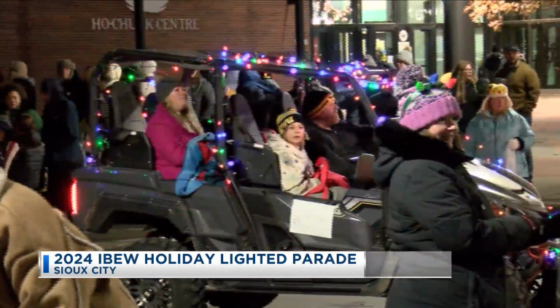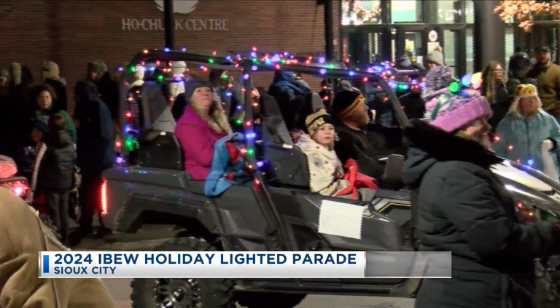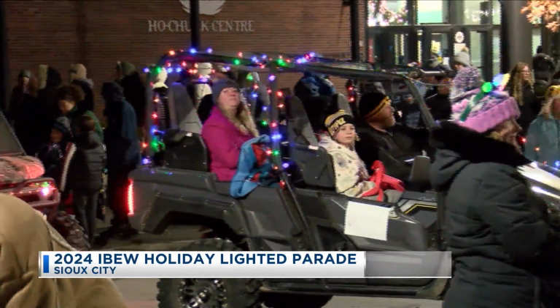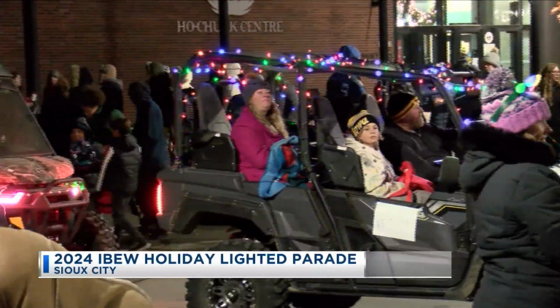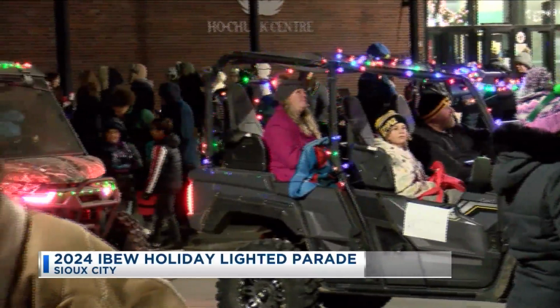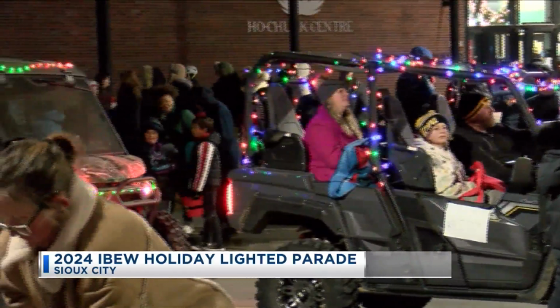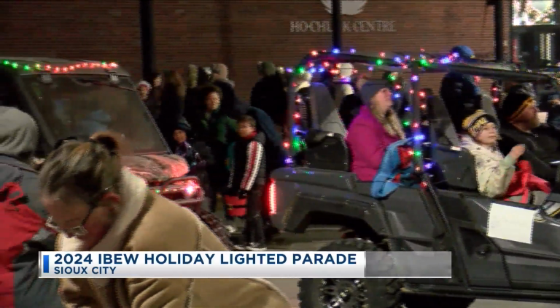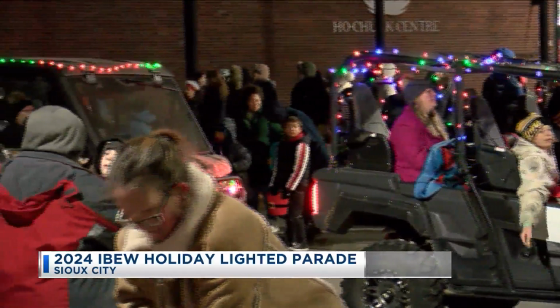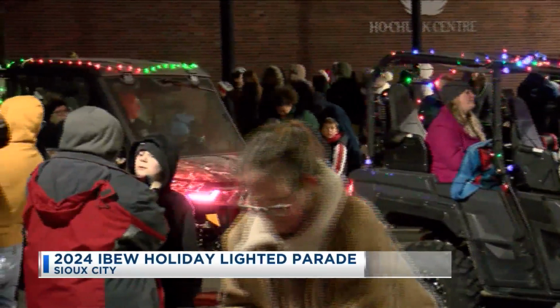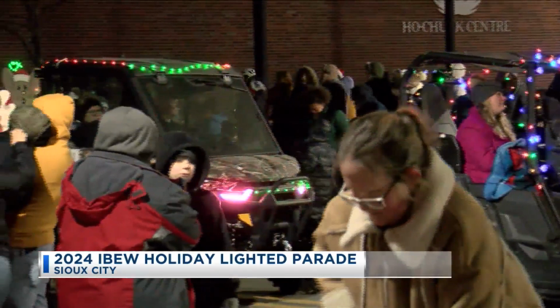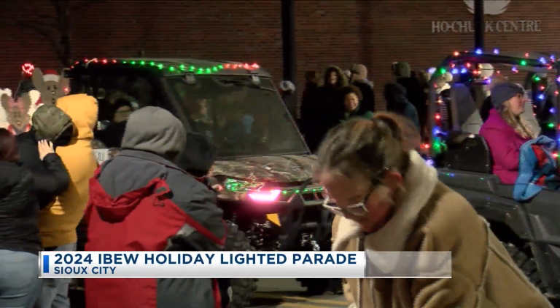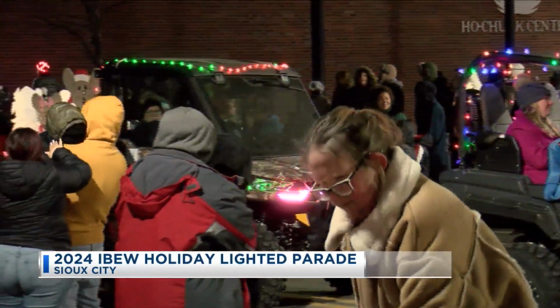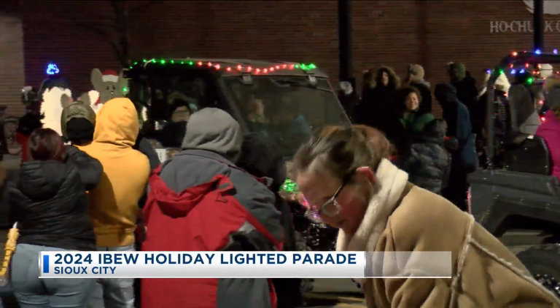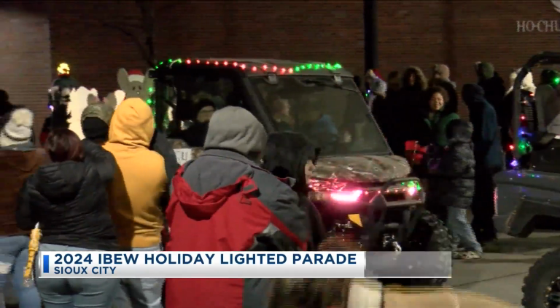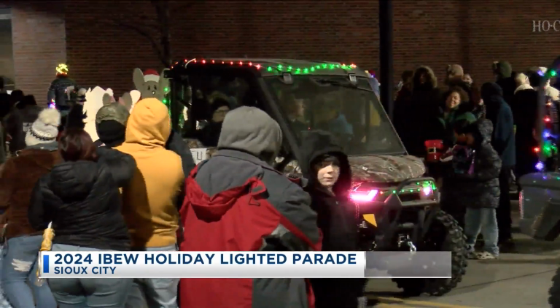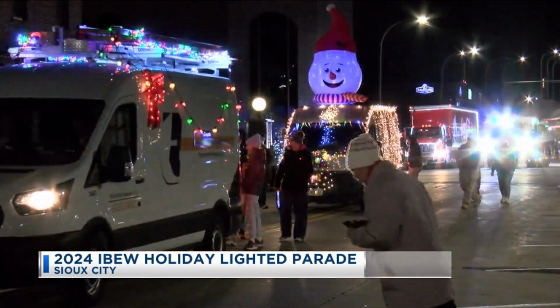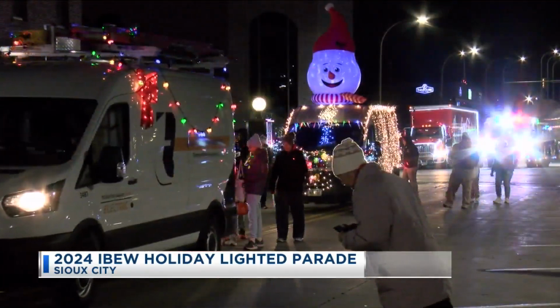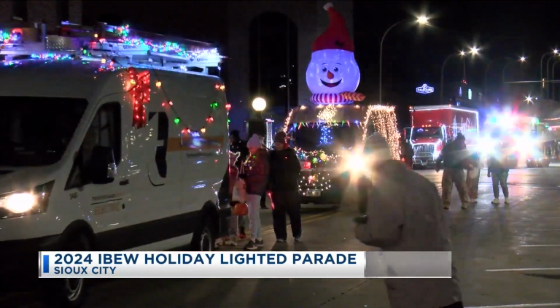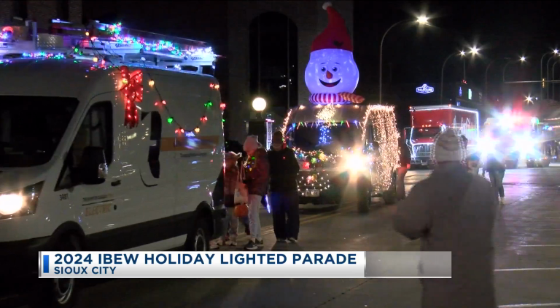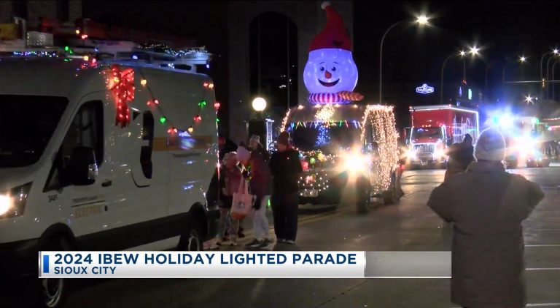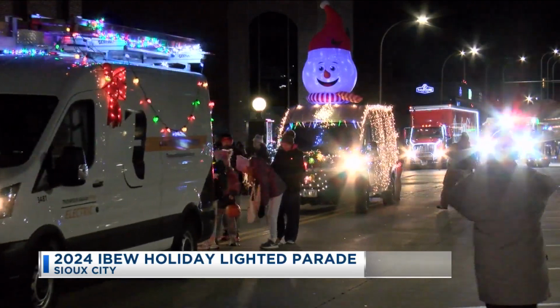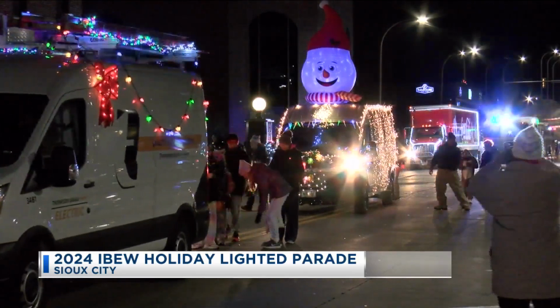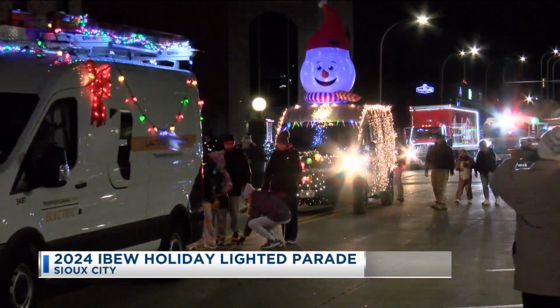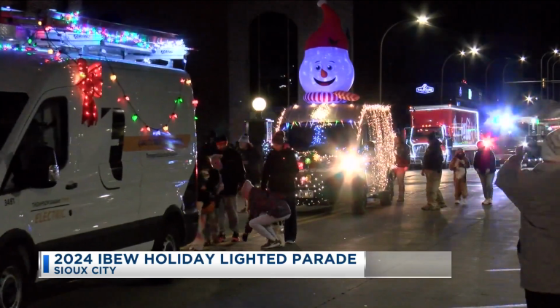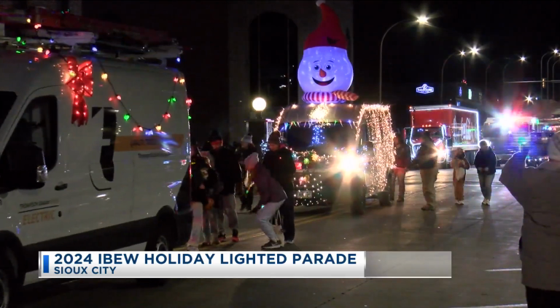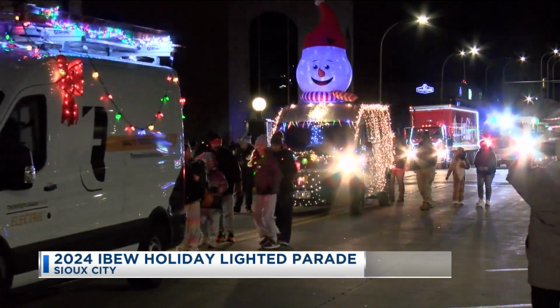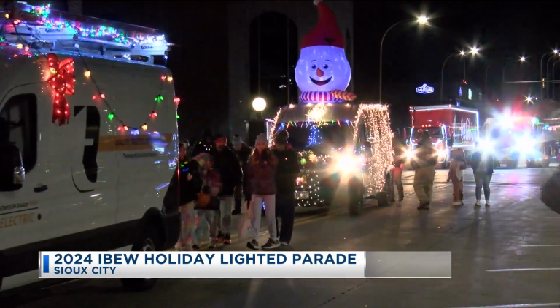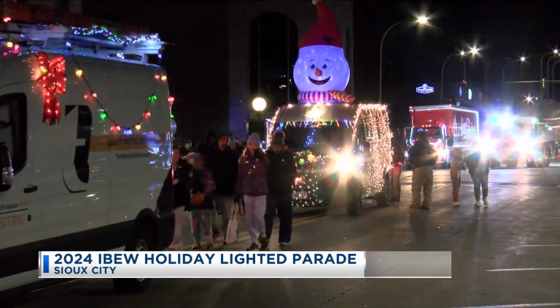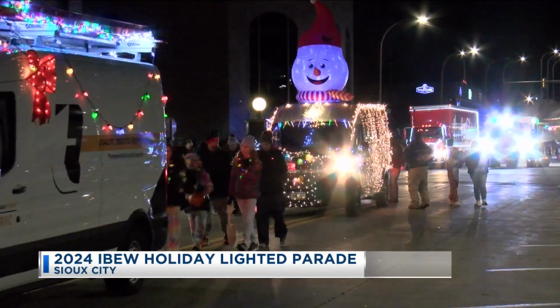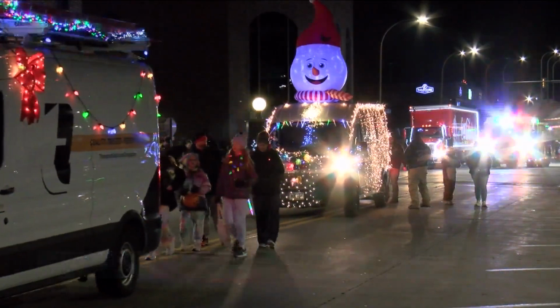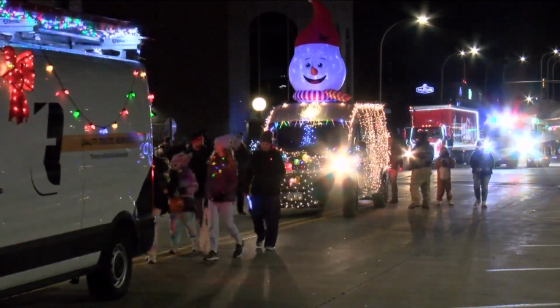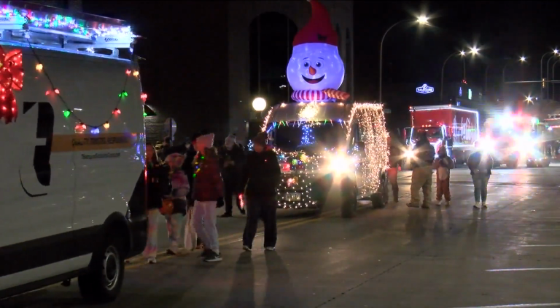The route began at 4th and Iowa Streets and ran to 4th and Nebraska. Crowds of kids and parents all lining those streets, waiting, of course, to pick up a bag full of candy and see all of those lighted floats.